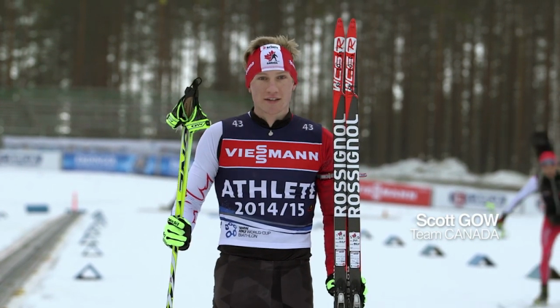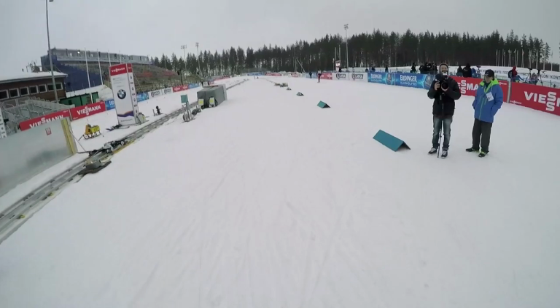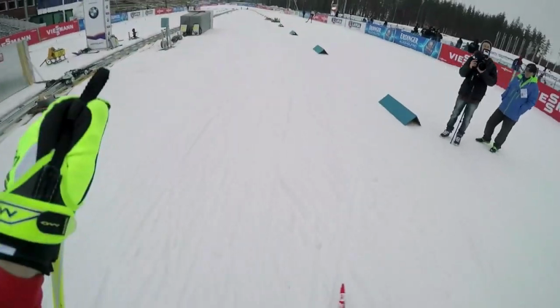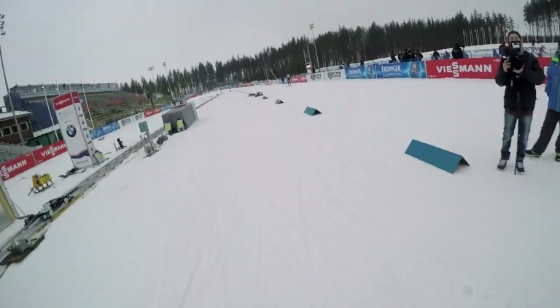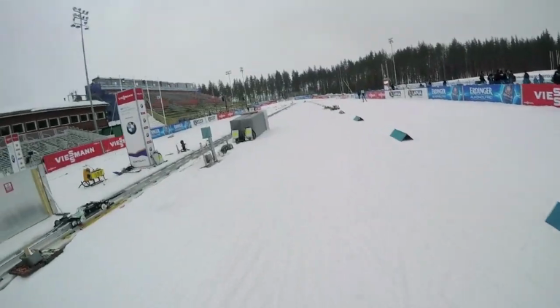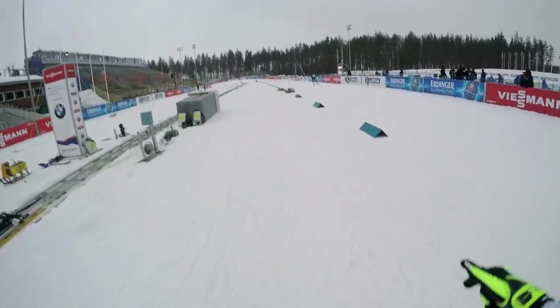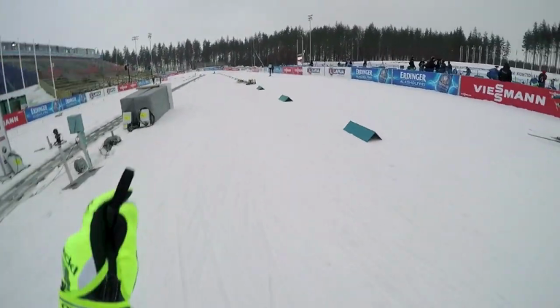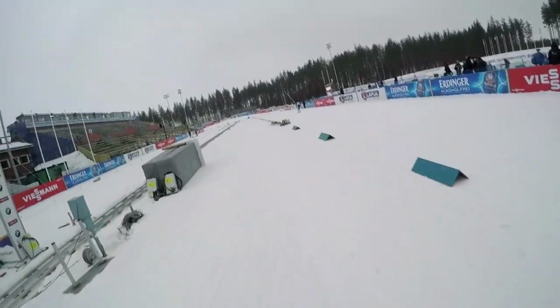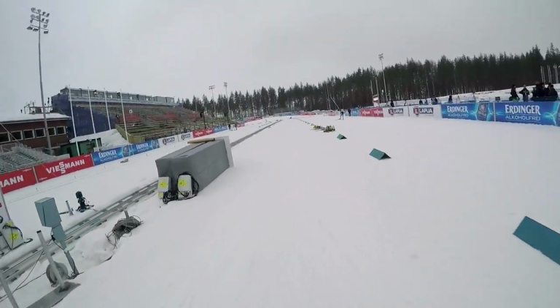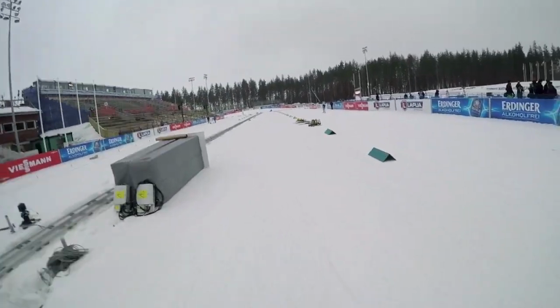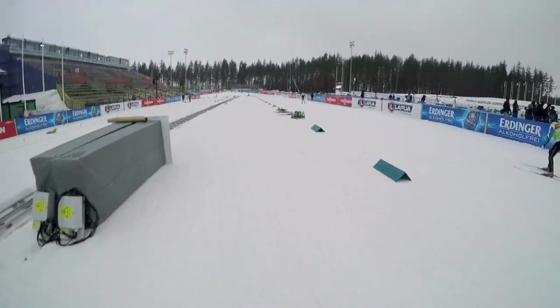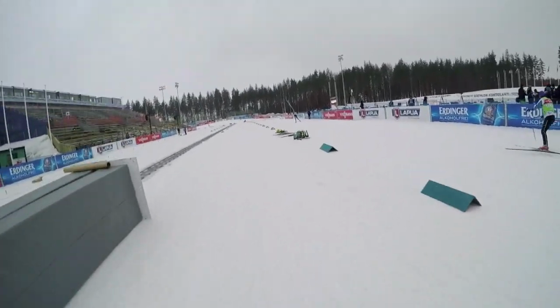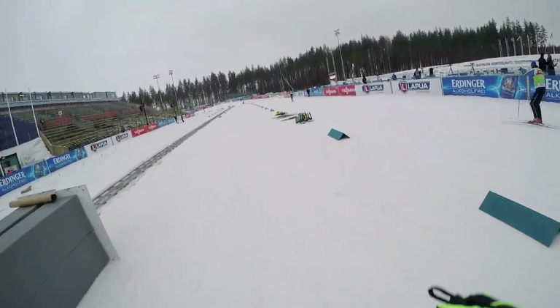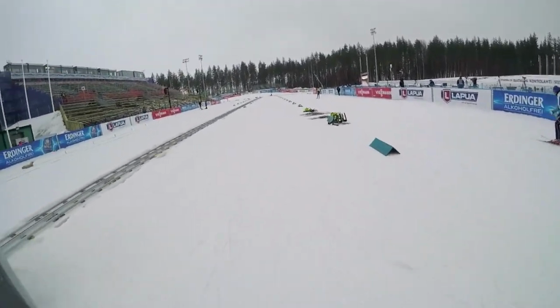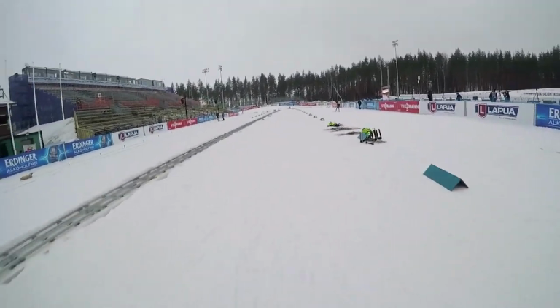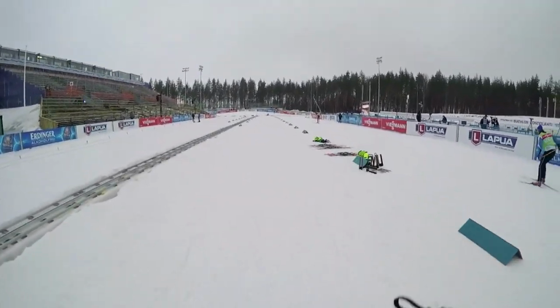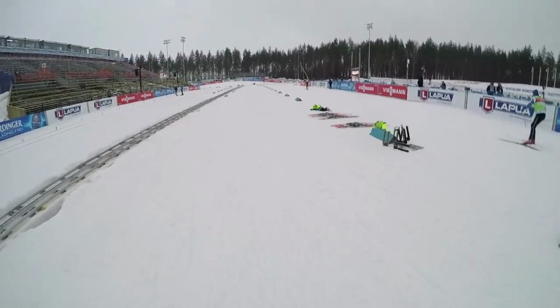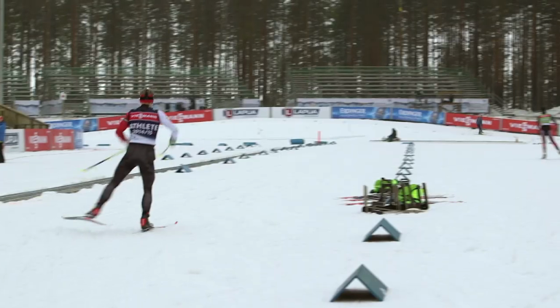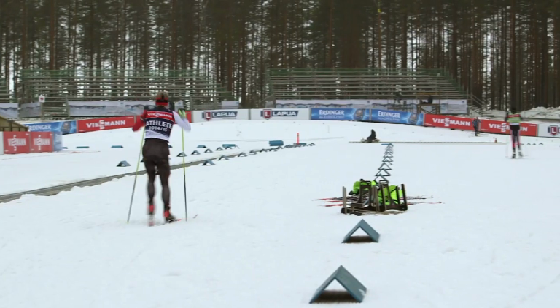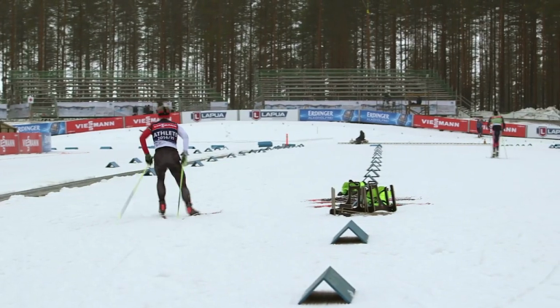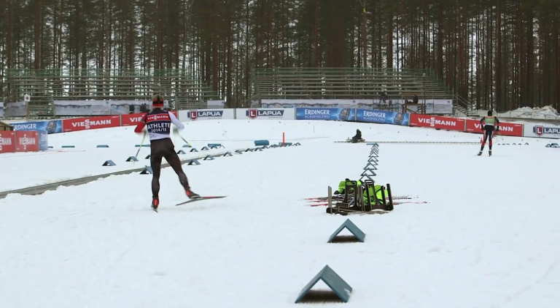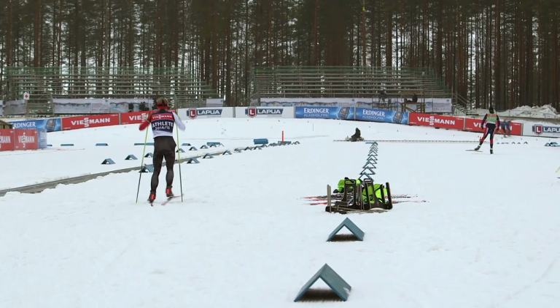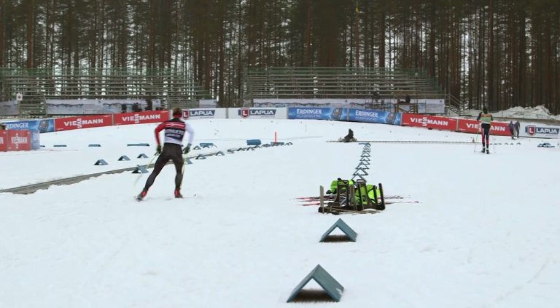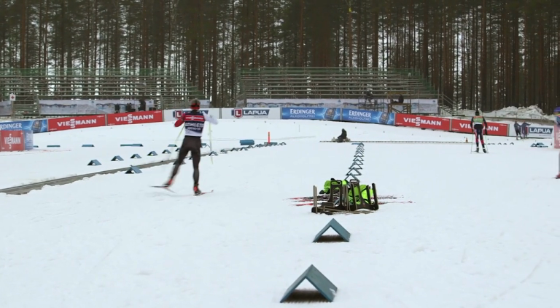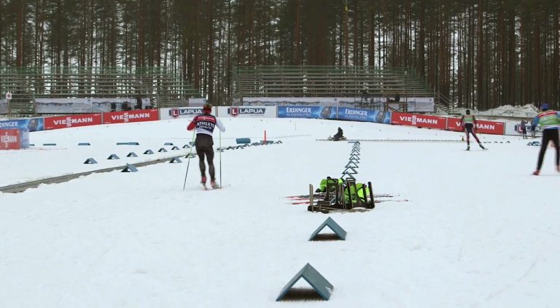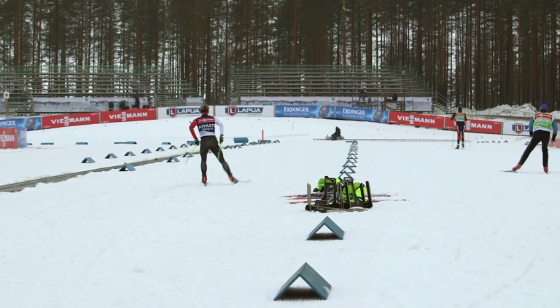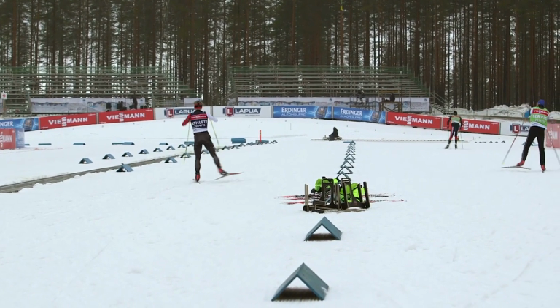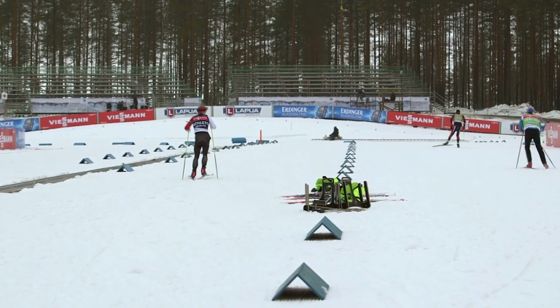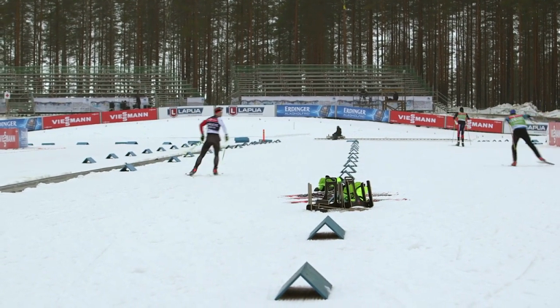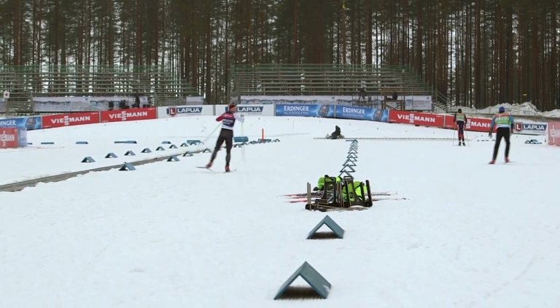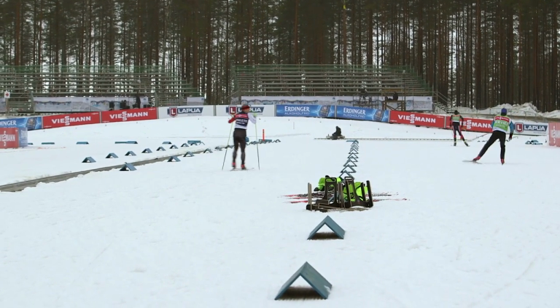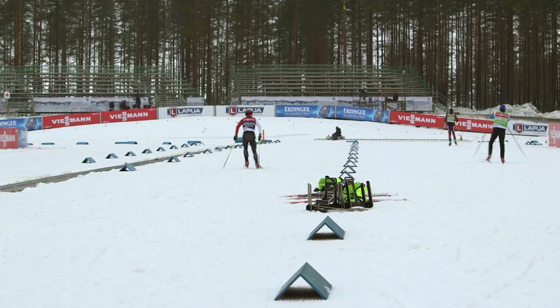Hi, Scott Gow here from Team Canada here at the Biathlon World Championships in Kontiolahti, Finland. We're here for the World Championships races.